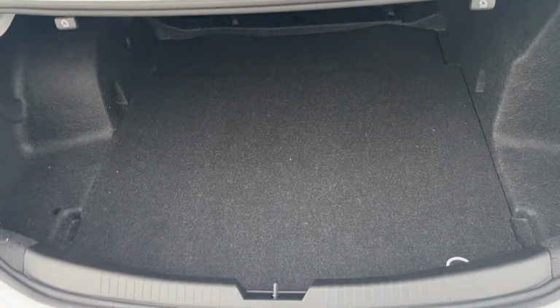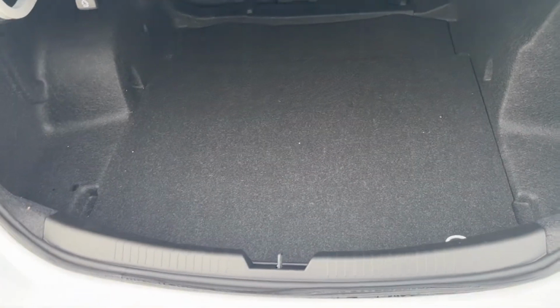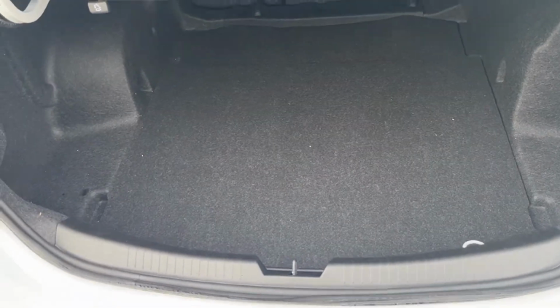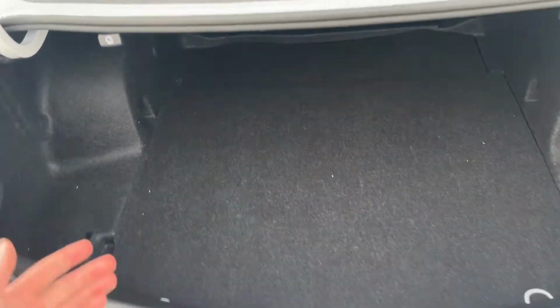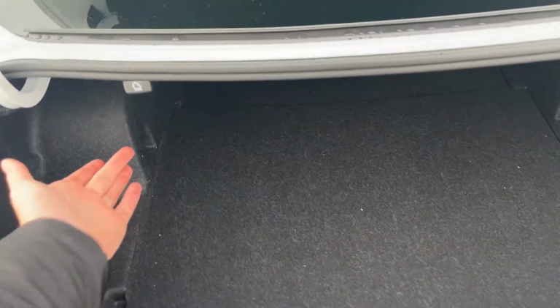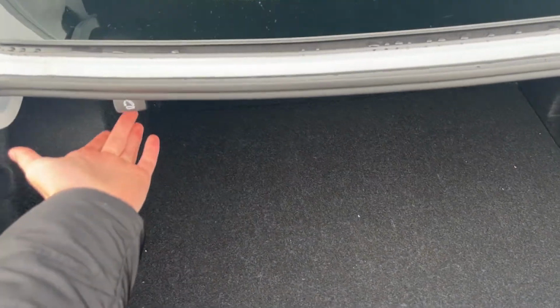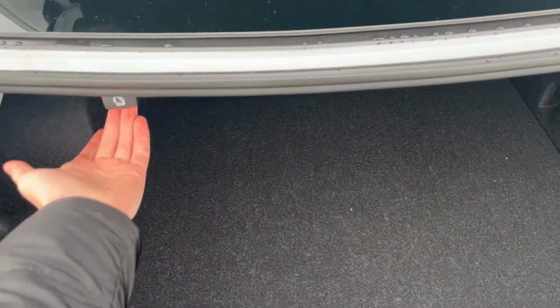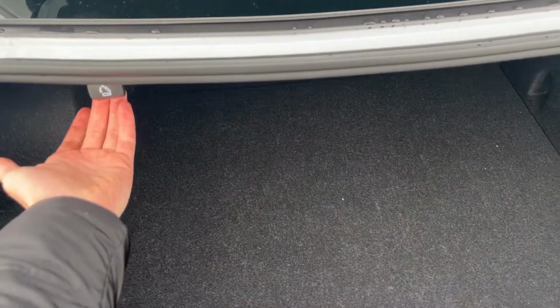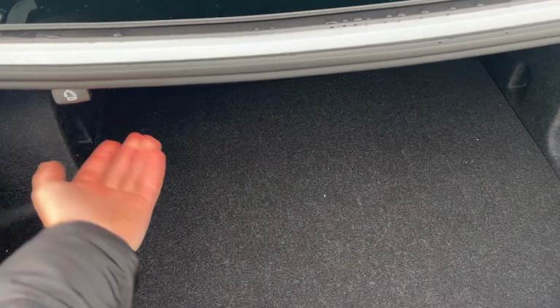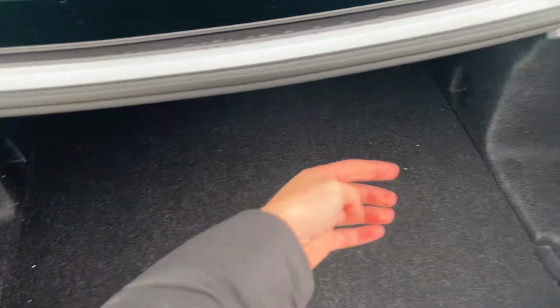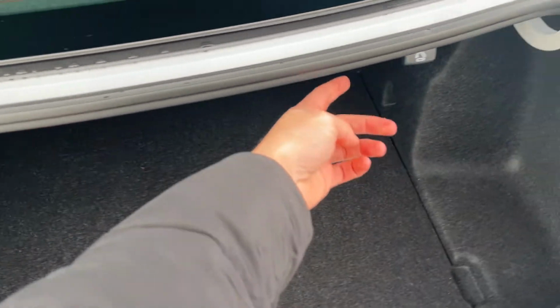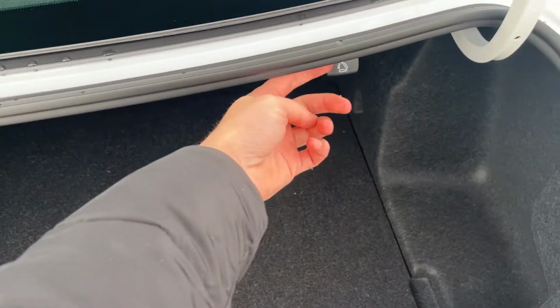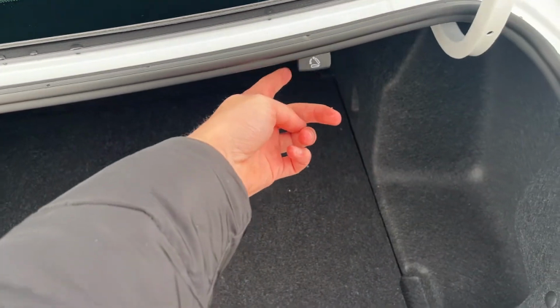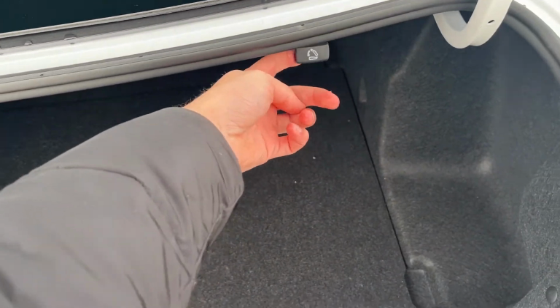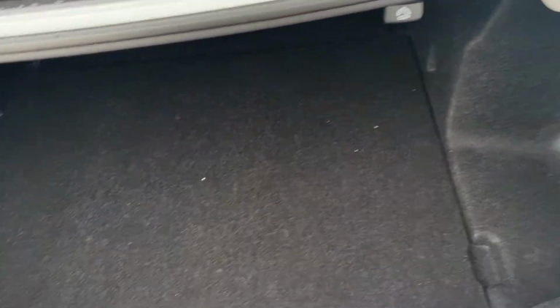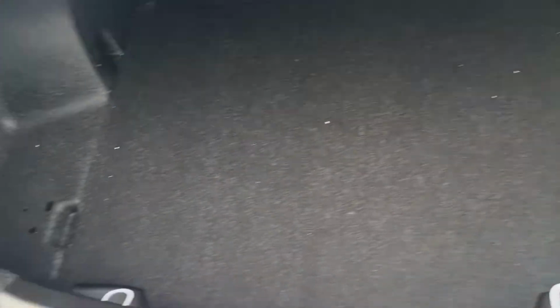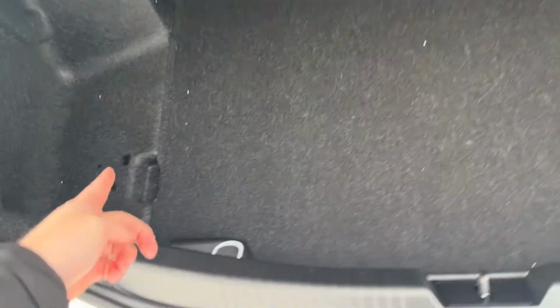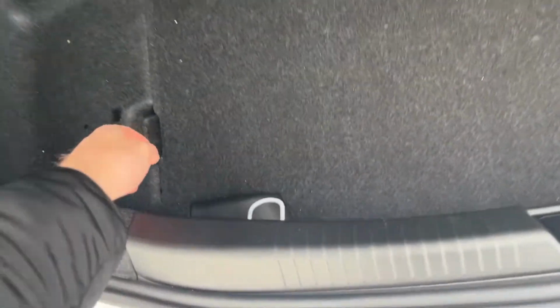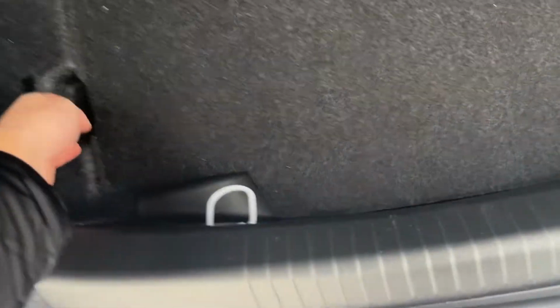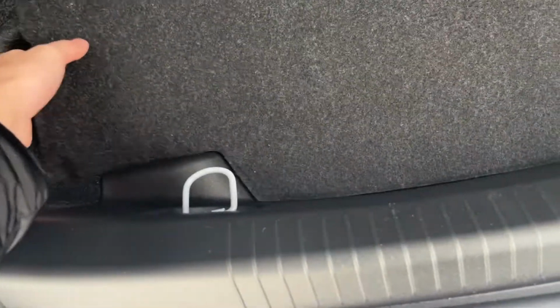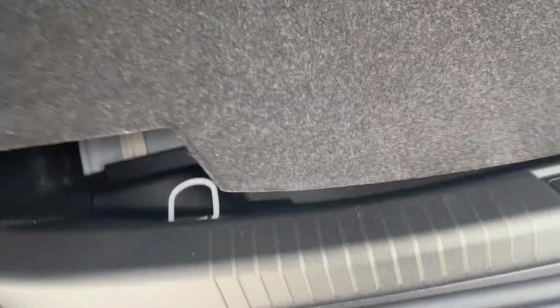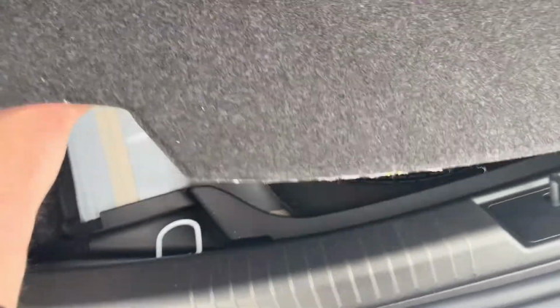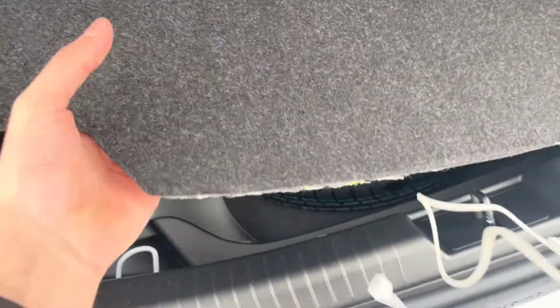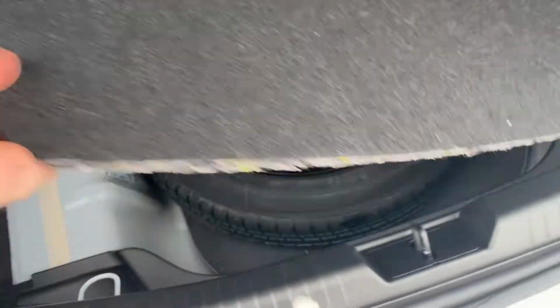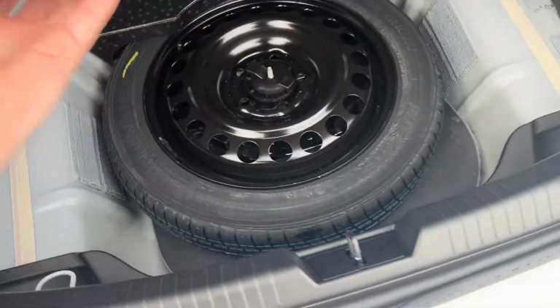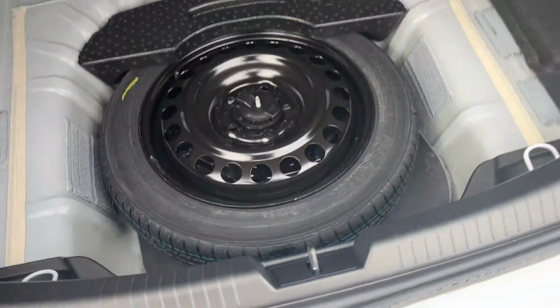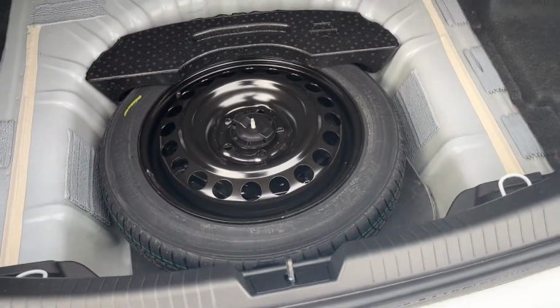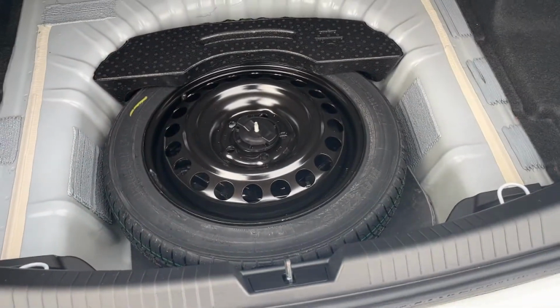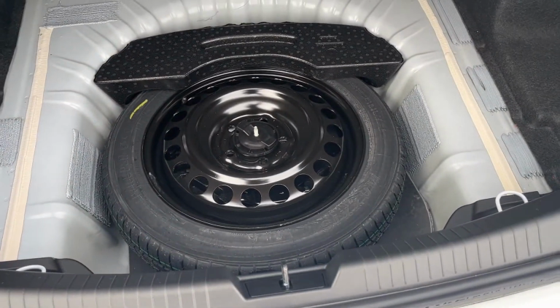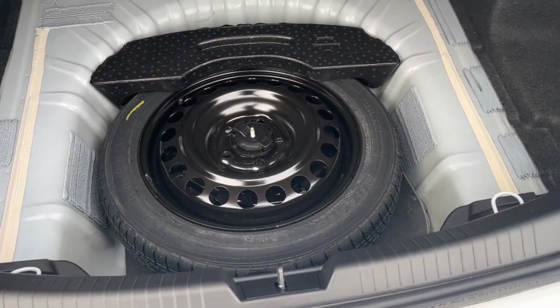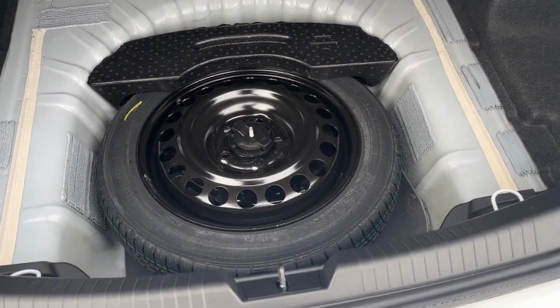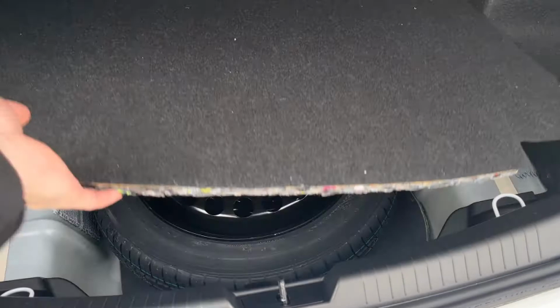At the back of the vehicle, we can fold our second row seats in a 60-40 format straight from the back. We also have some storage underneath, as well as our full-size 5th tire.